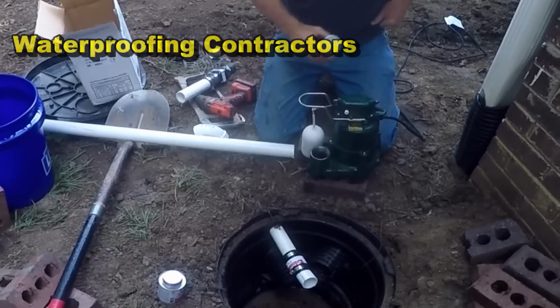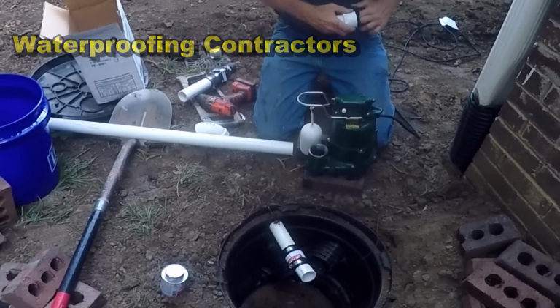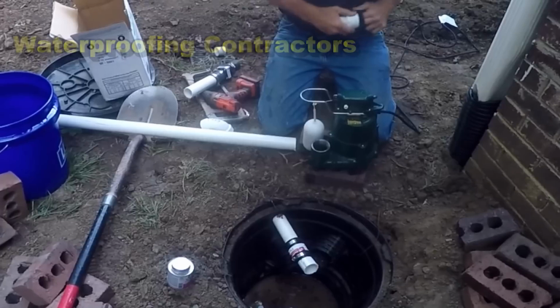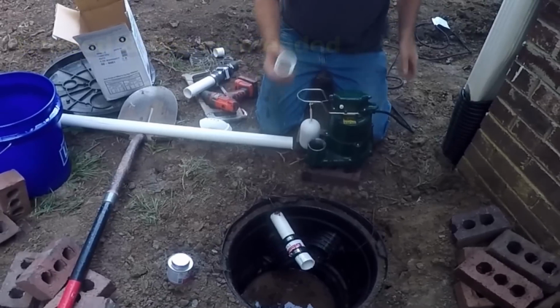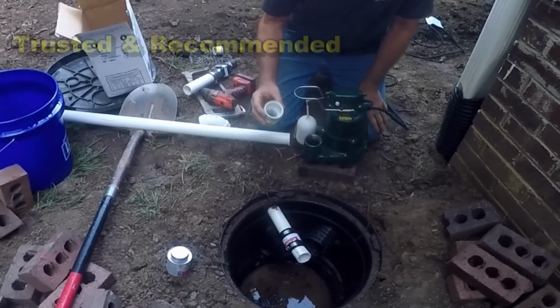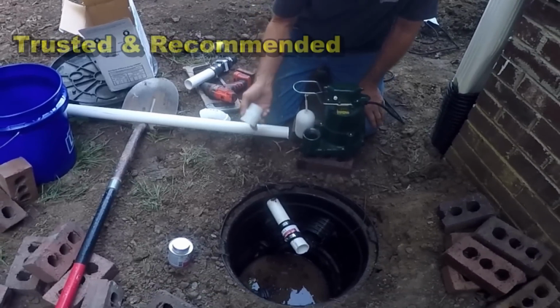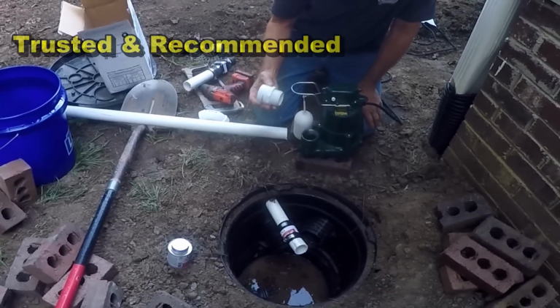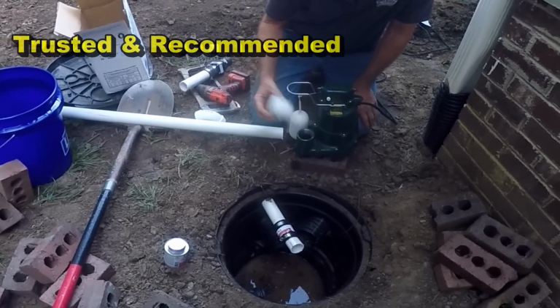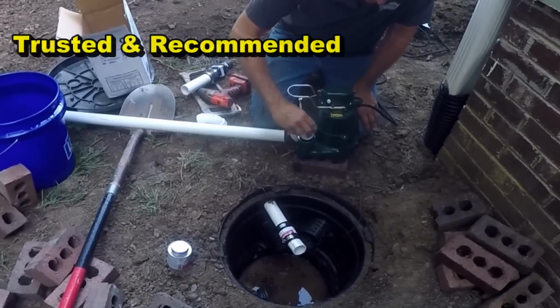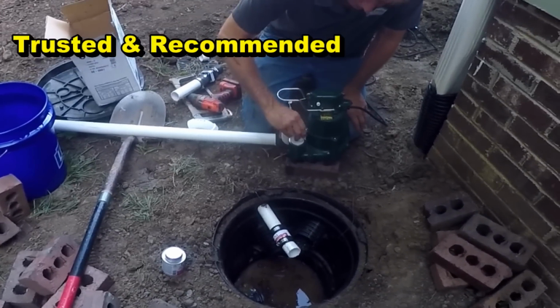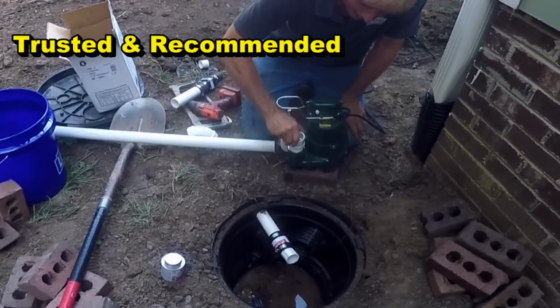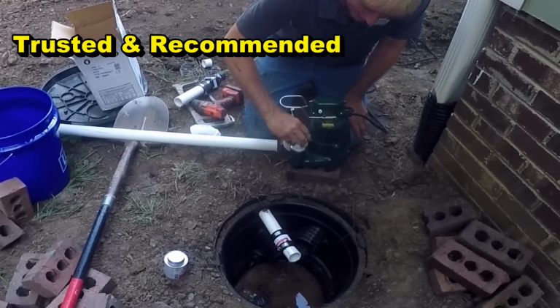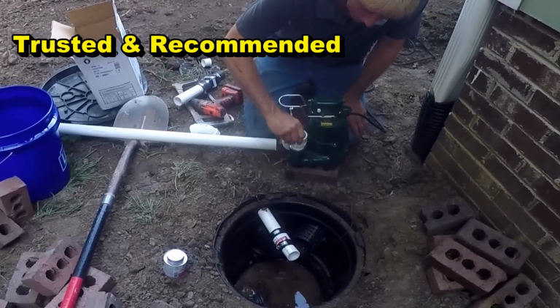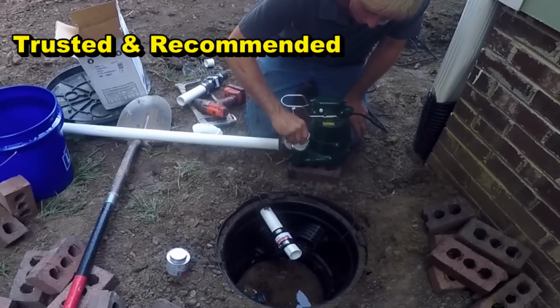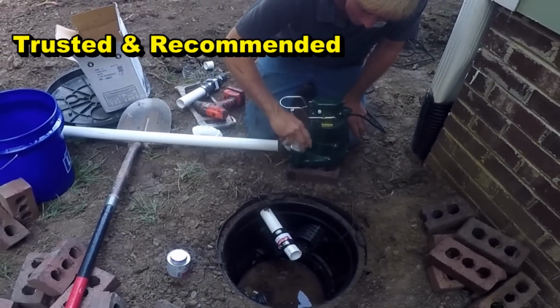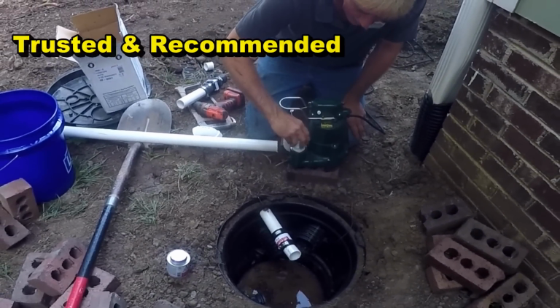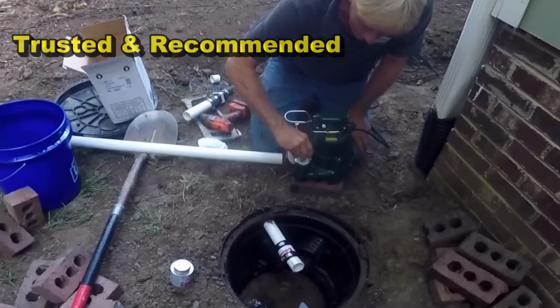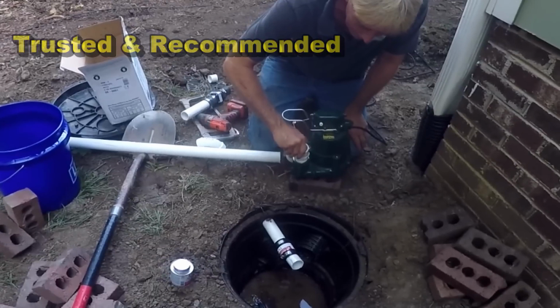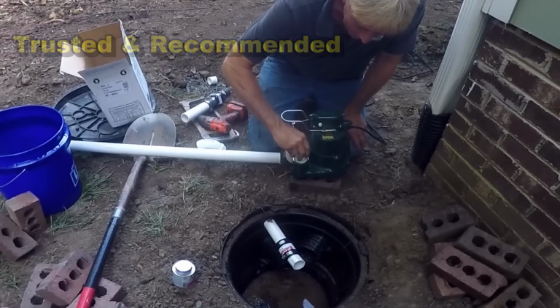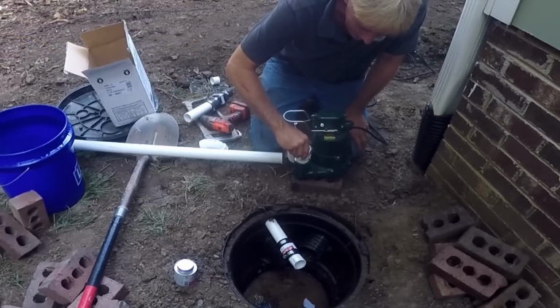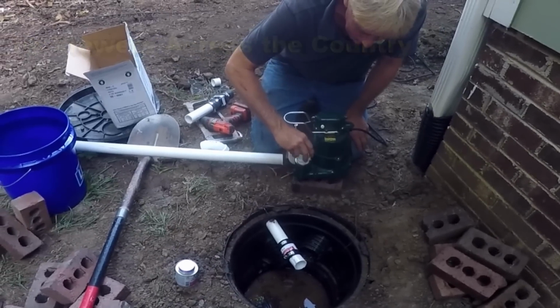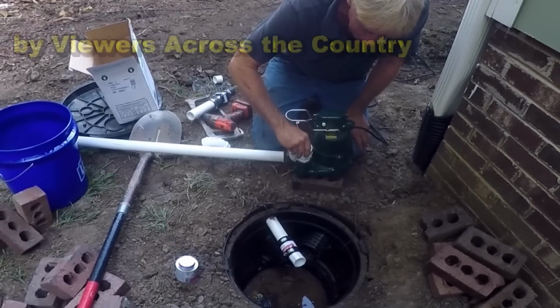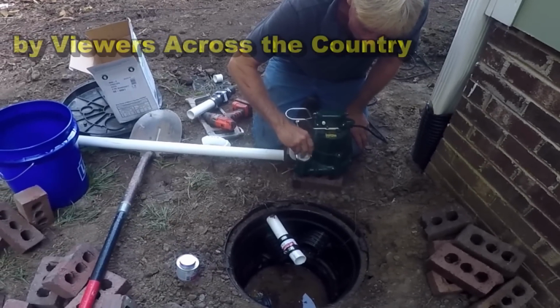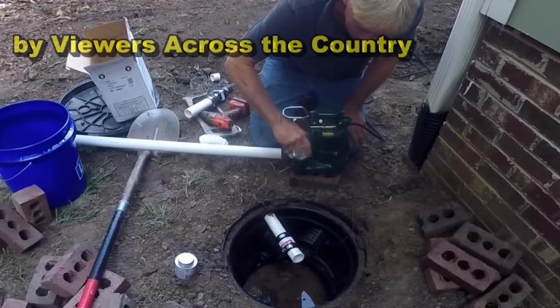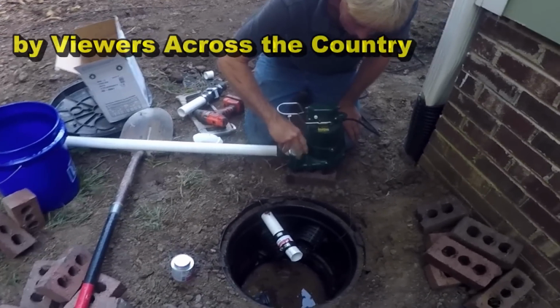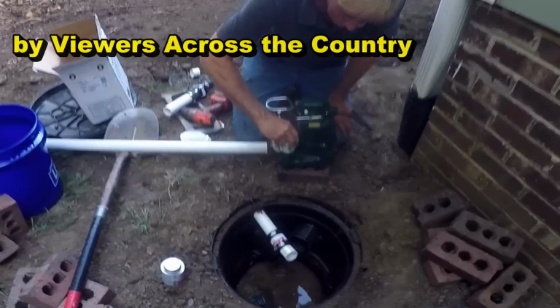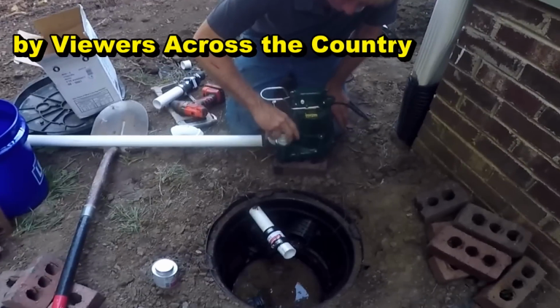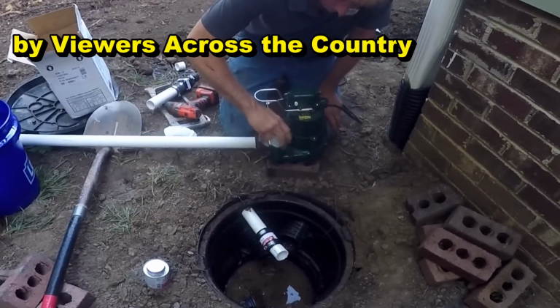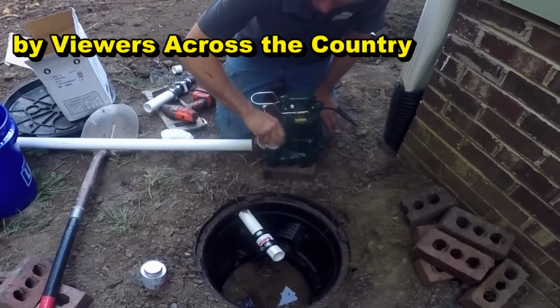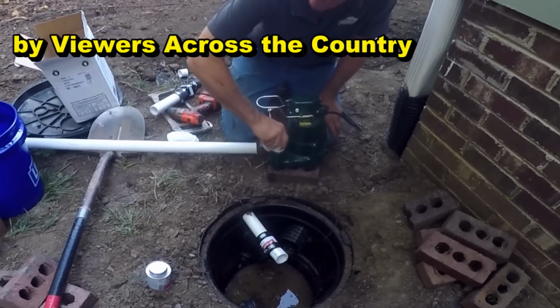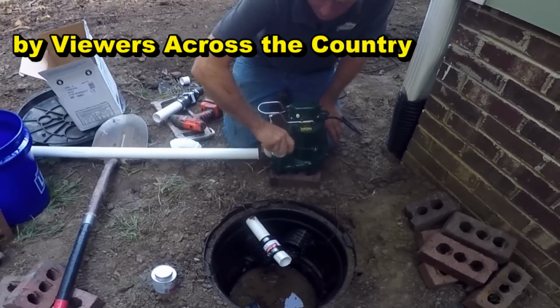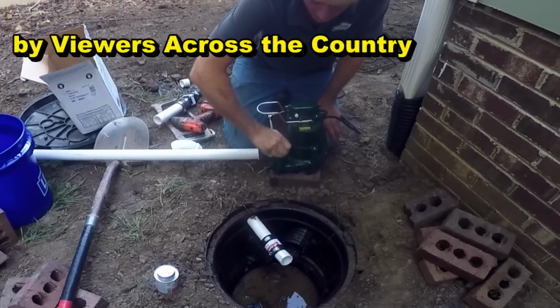Start off with your male threaded inch-and-a-half adapter. Screw that in there hand tight, make sure it gets threaded in there real good and hand tight.